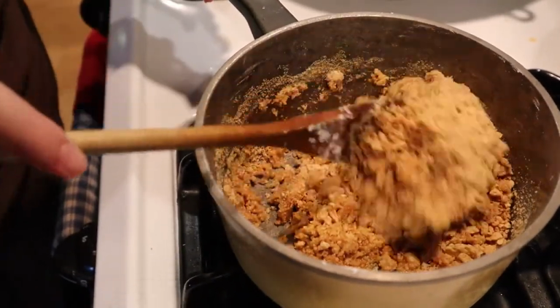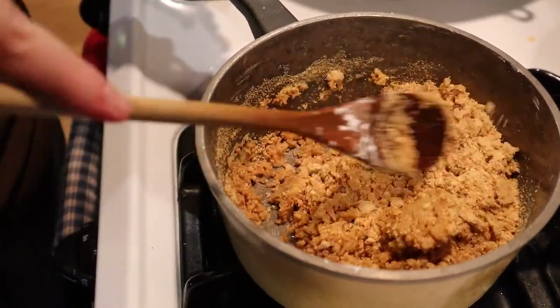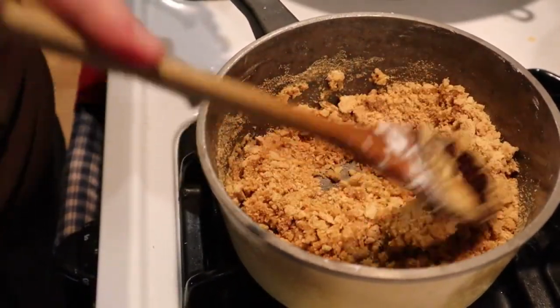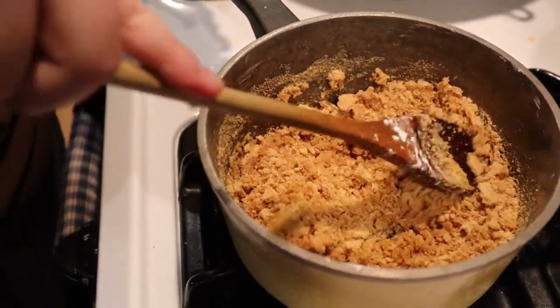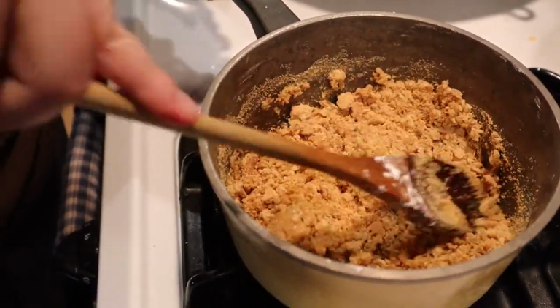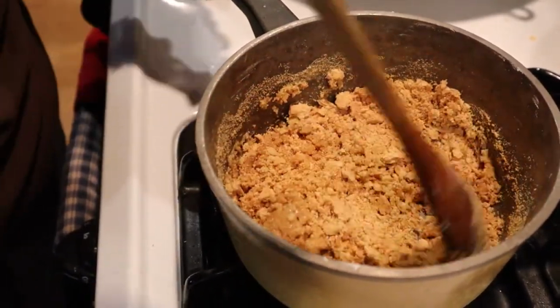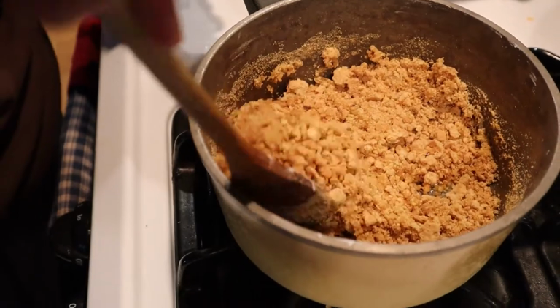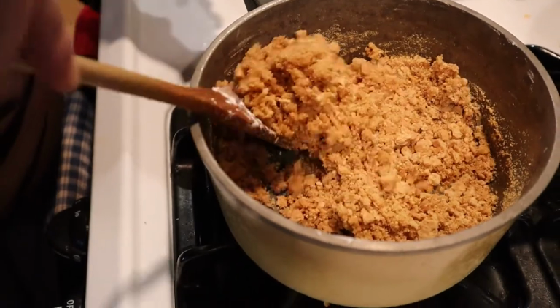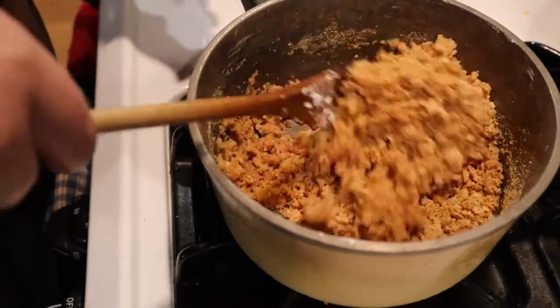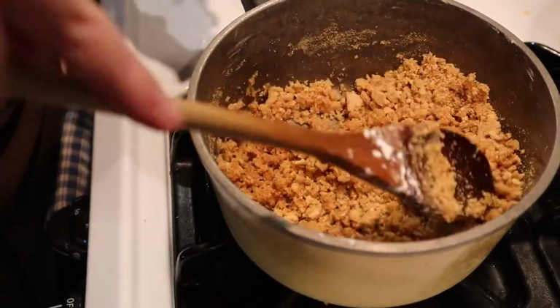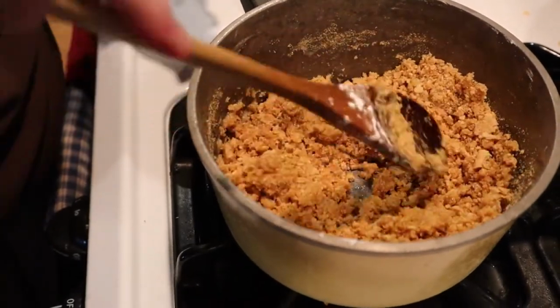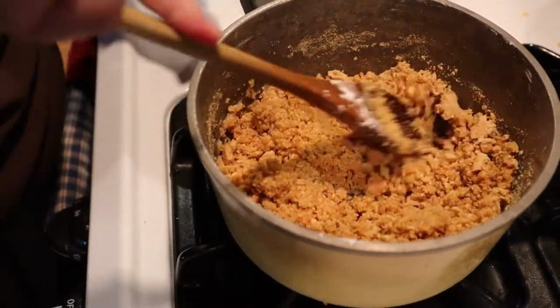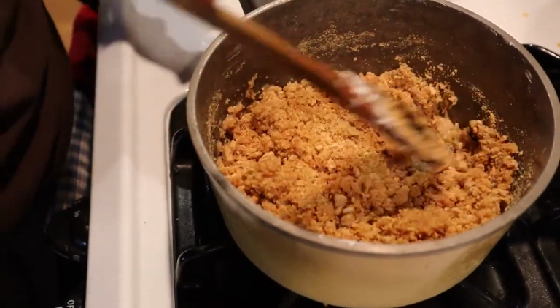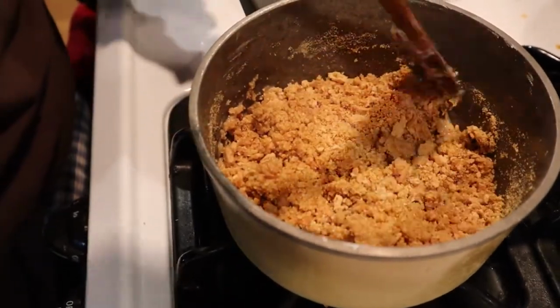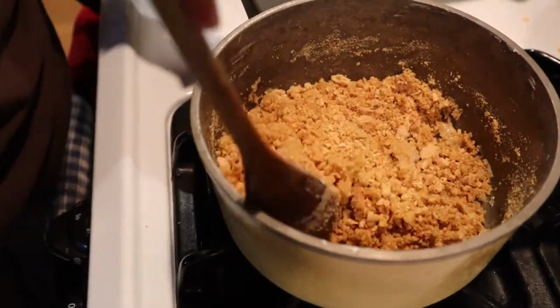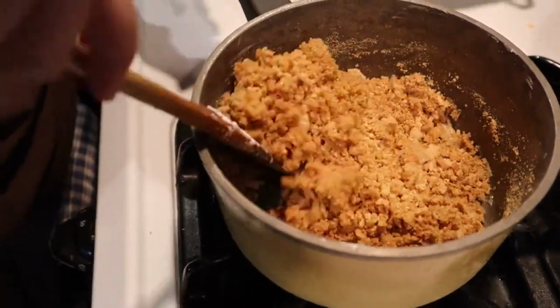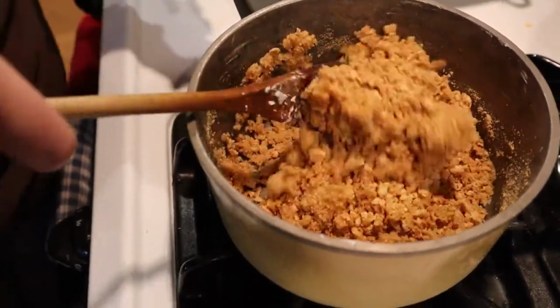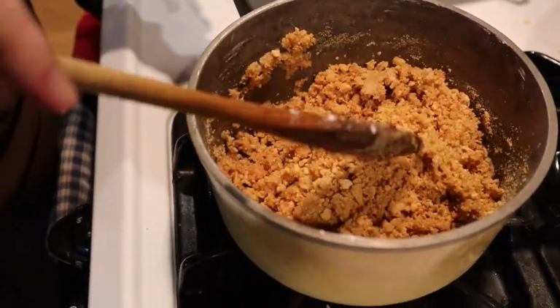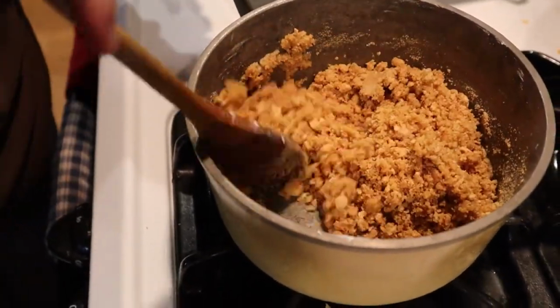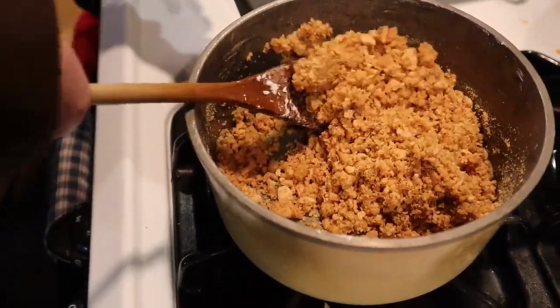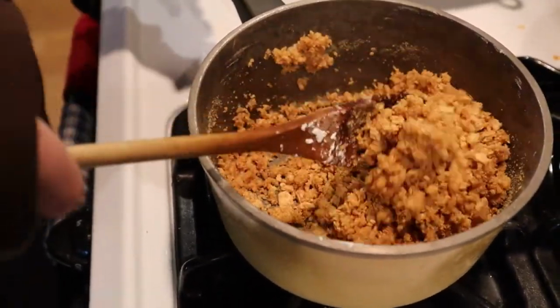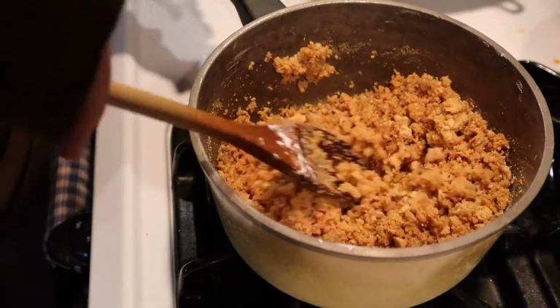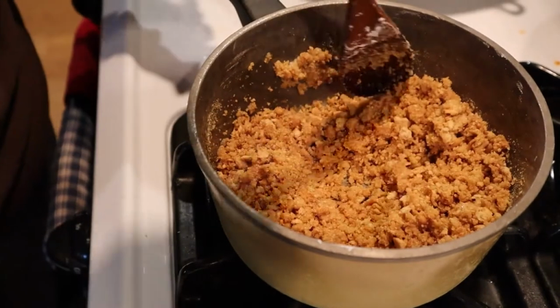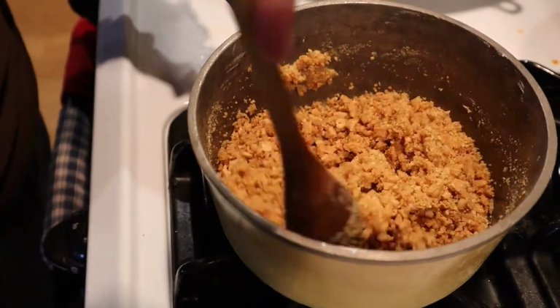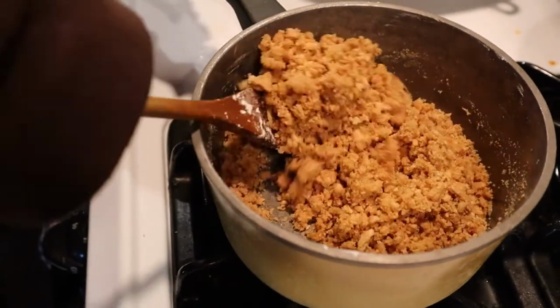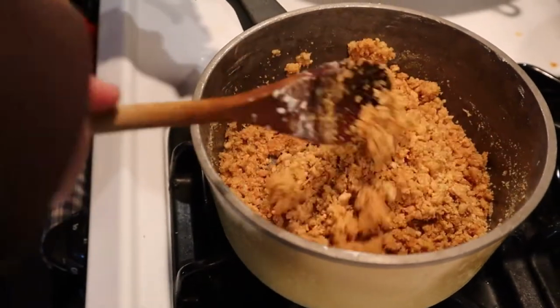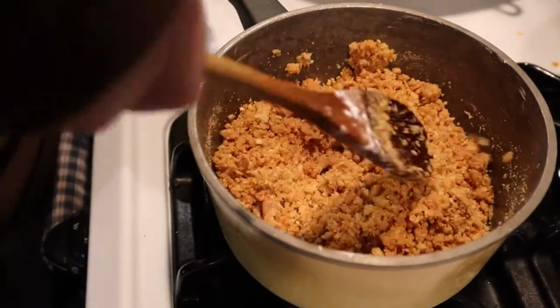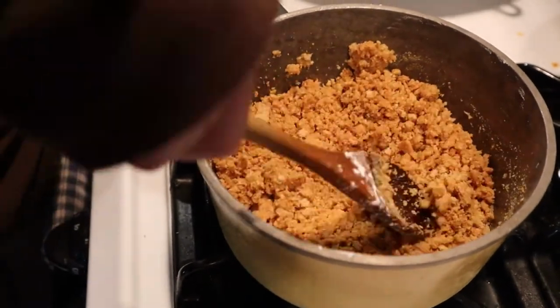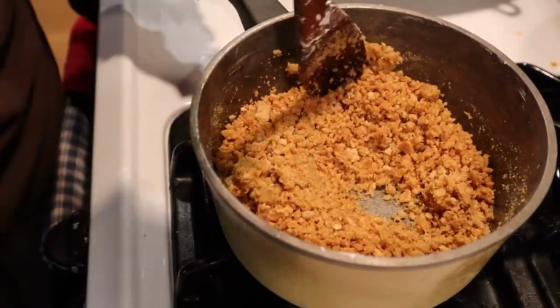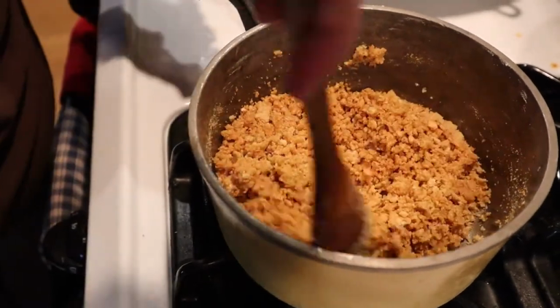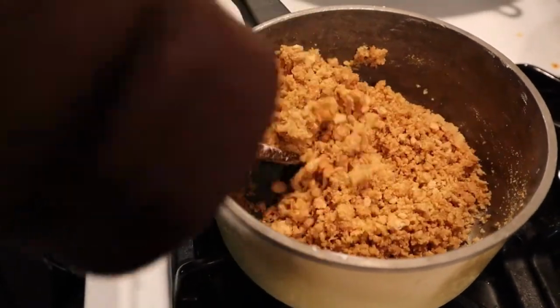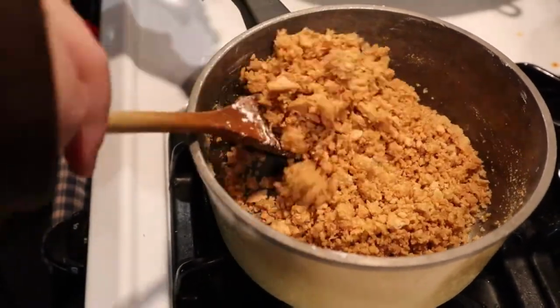Just as a side note, if your crumbs are too crumbly, then just add some more butter. We will be spreading some mixture on top of it later, so it will need to stick together.